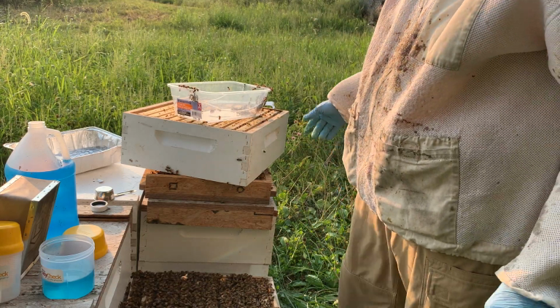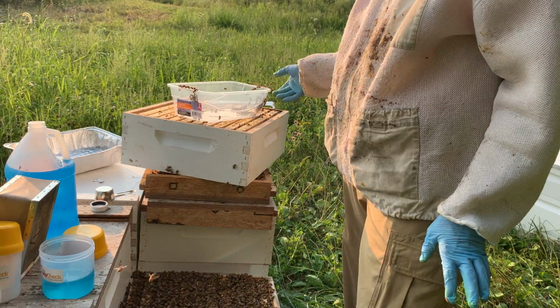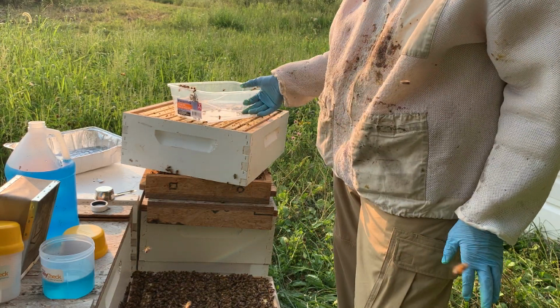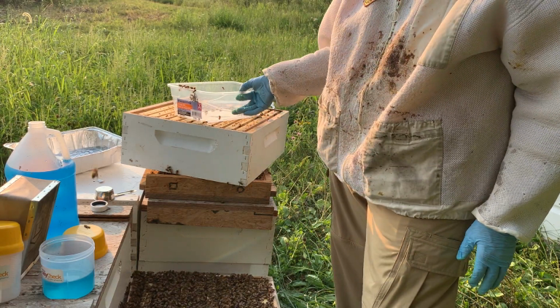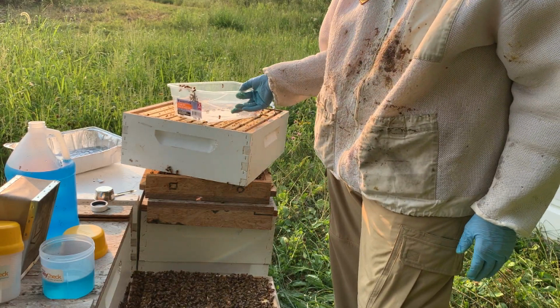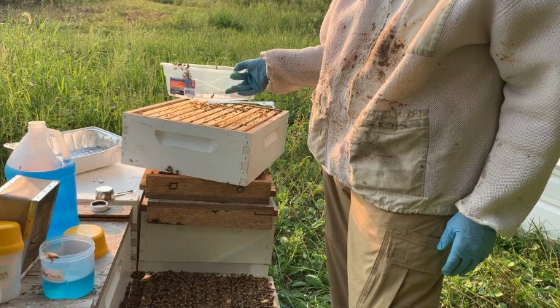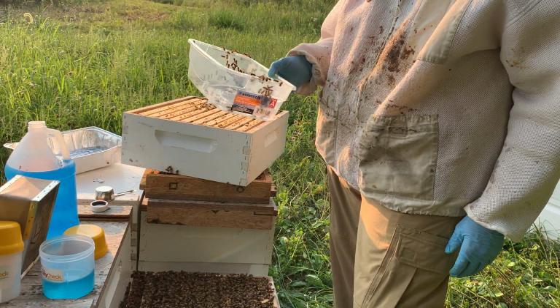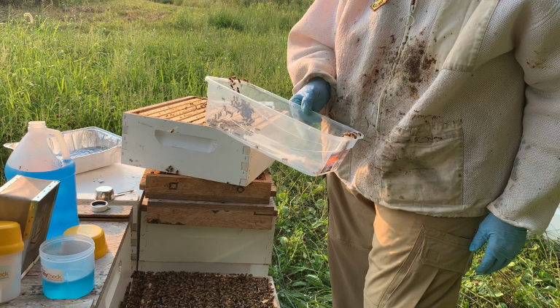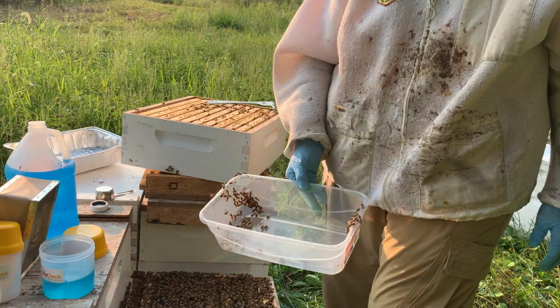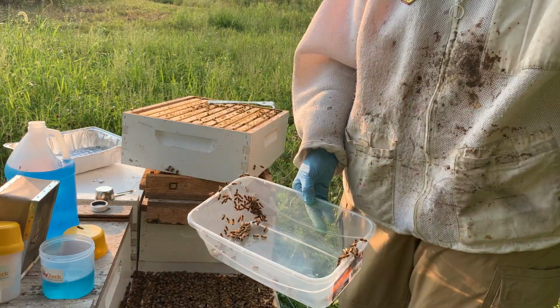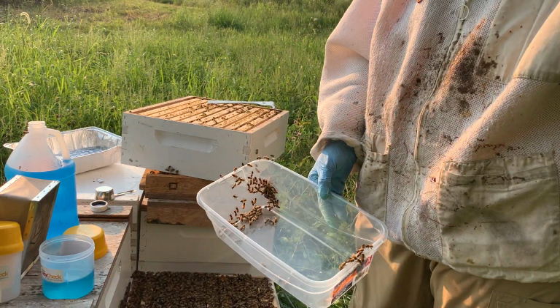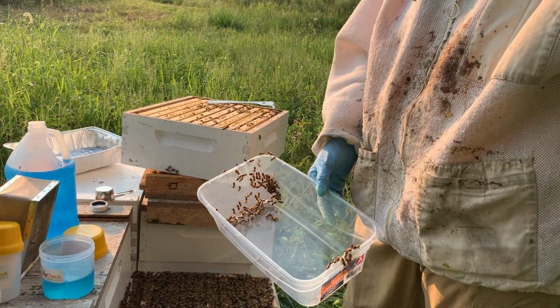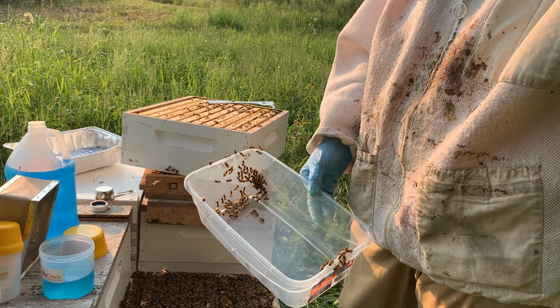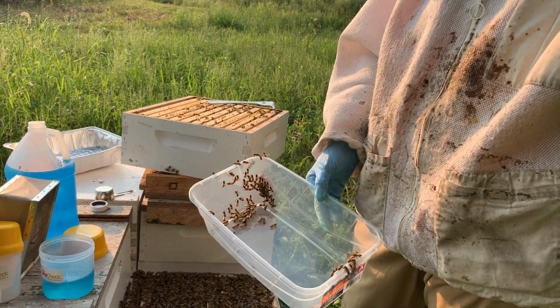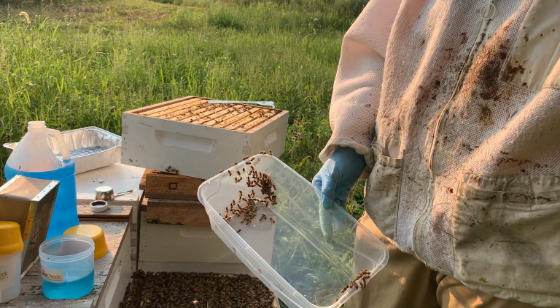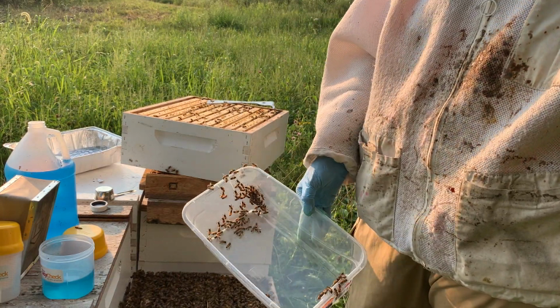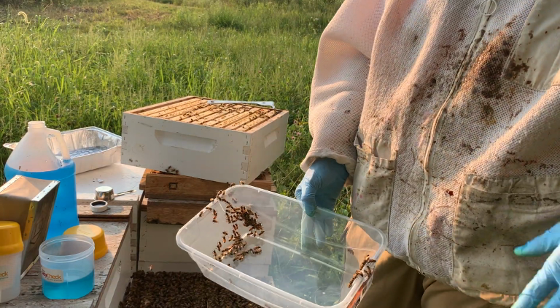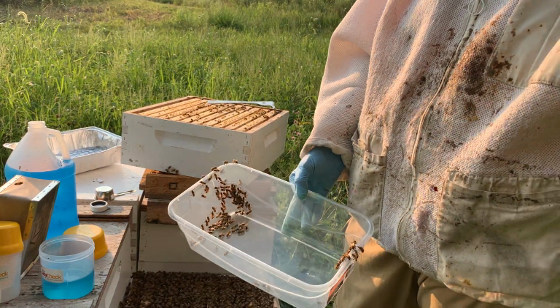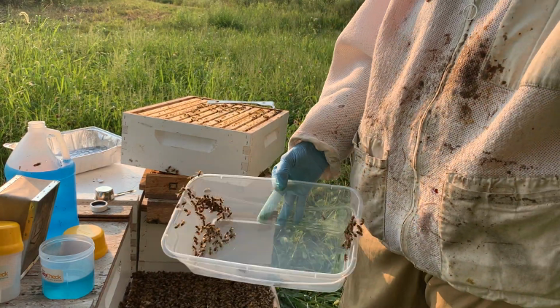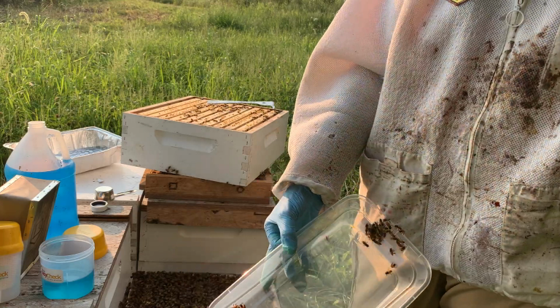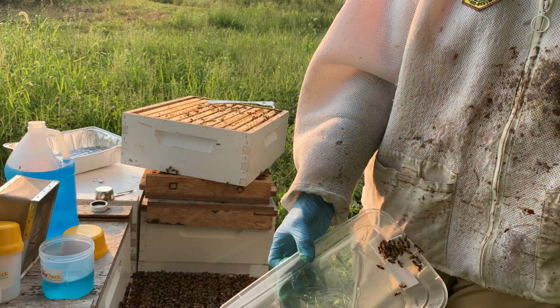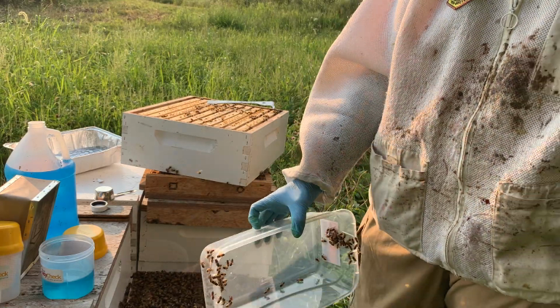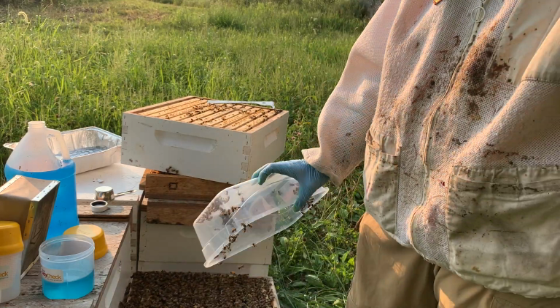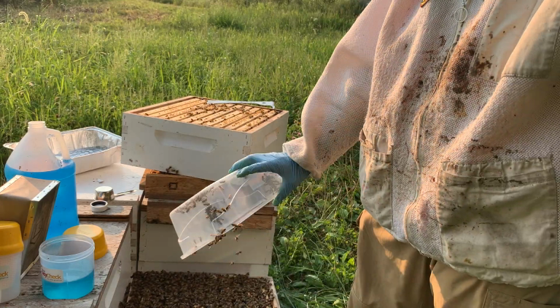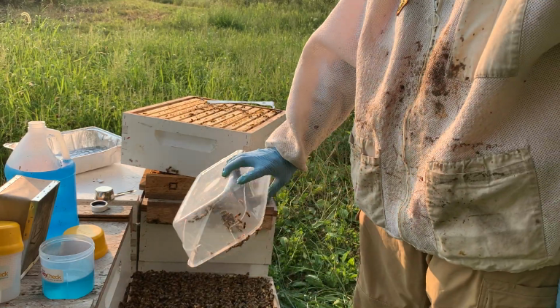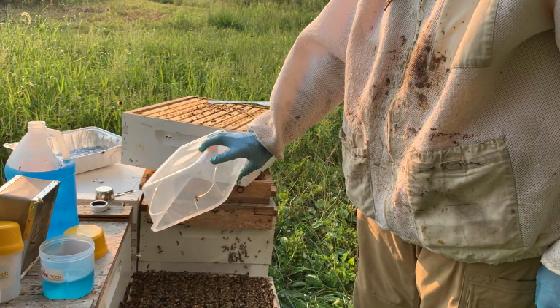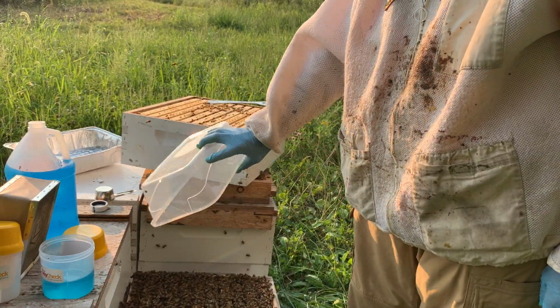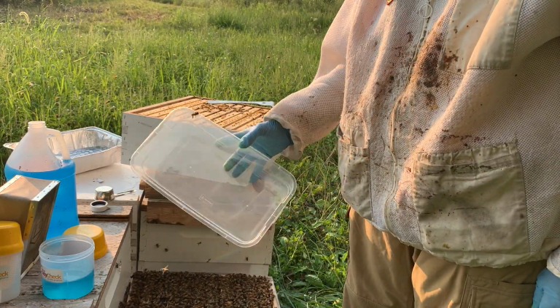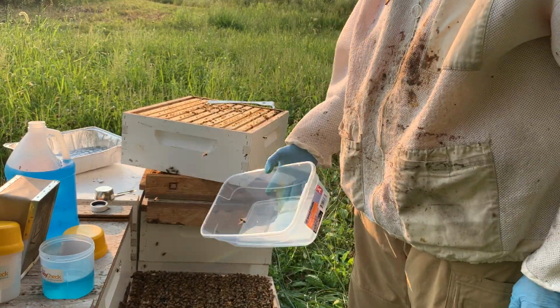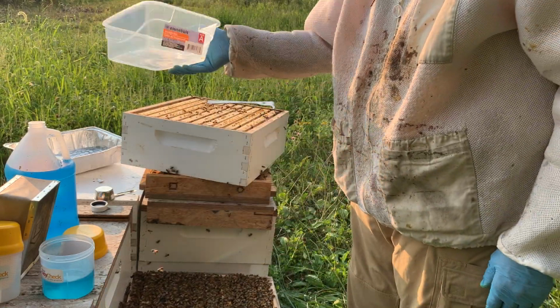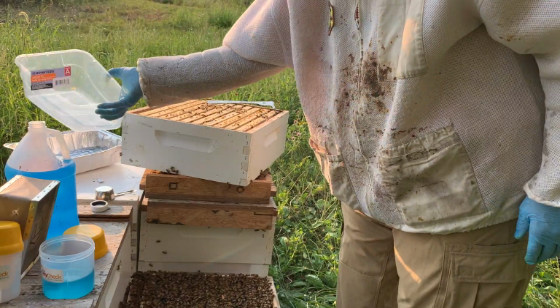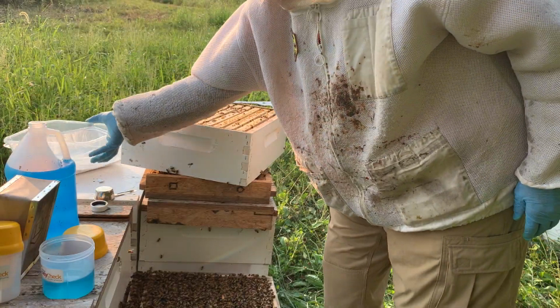I may have looked clumsy, which I am, but I kind of let this sit with bees in it. Usually if there are foragers, they'll fly away. You can tell there are a bunch that haven't flown away. So just like that, they'll go right back into that hive — there's nothing wrong.